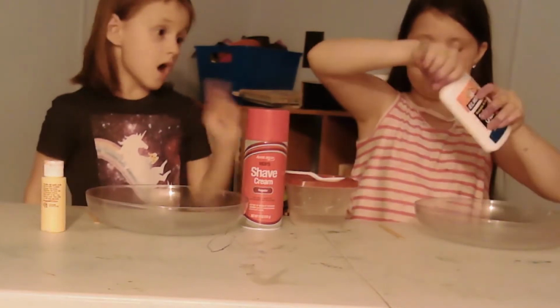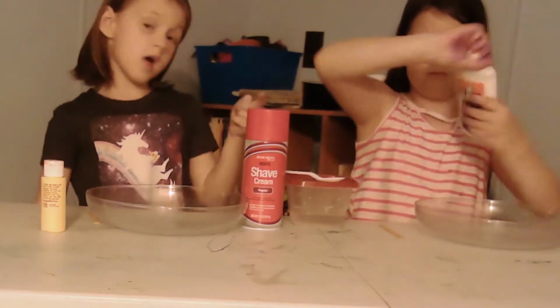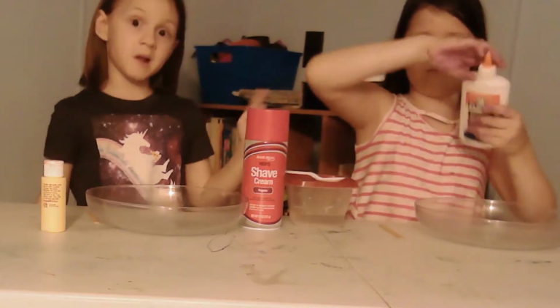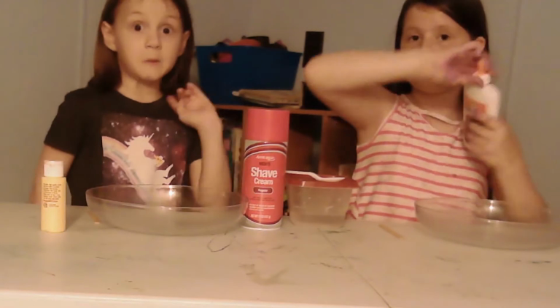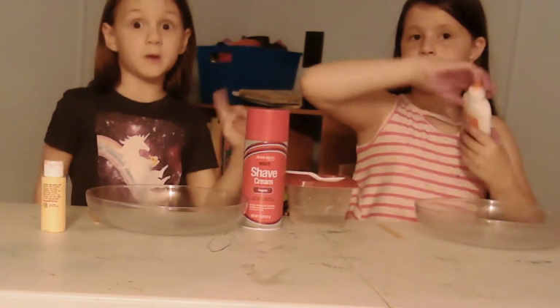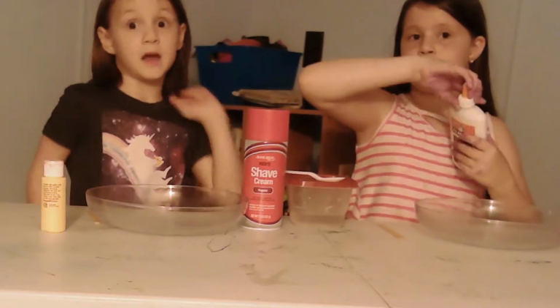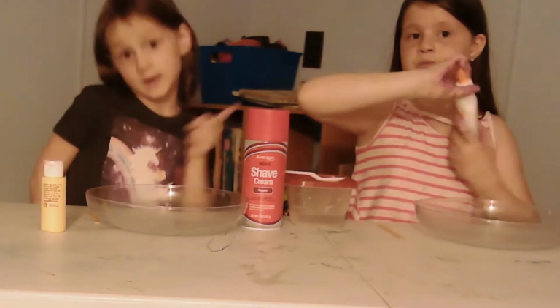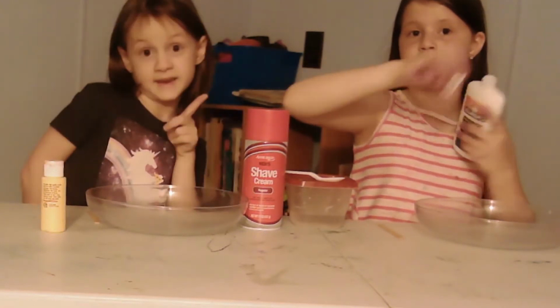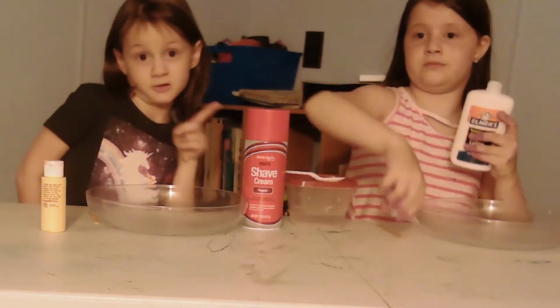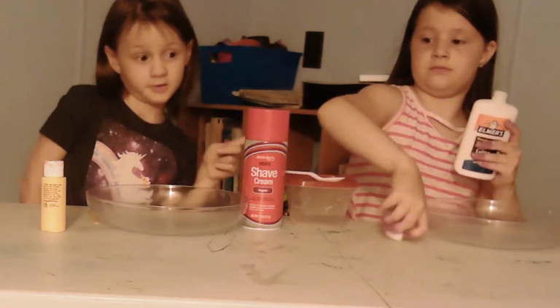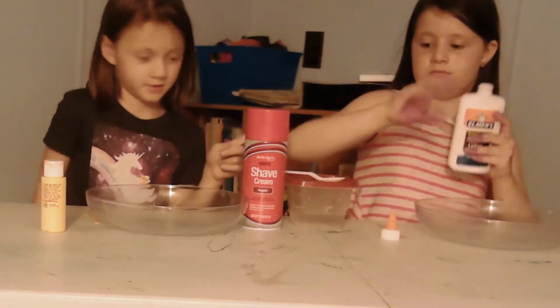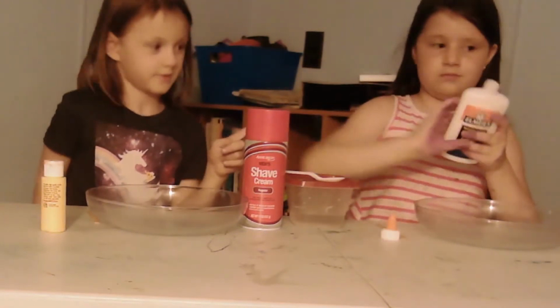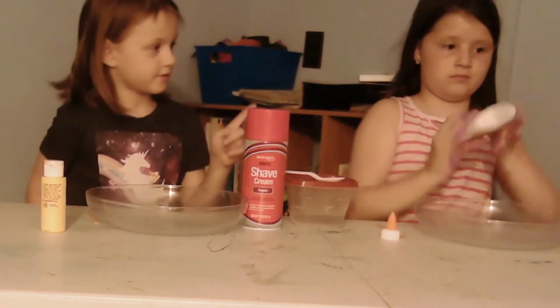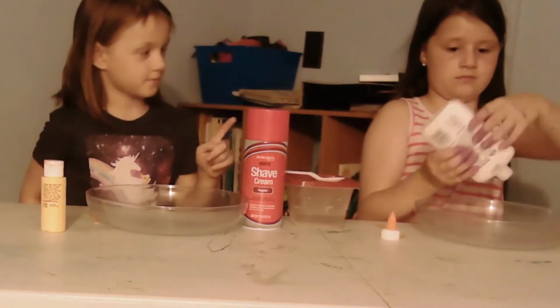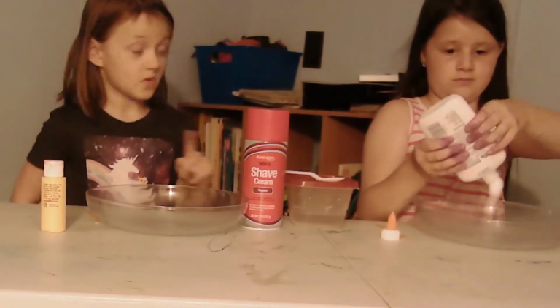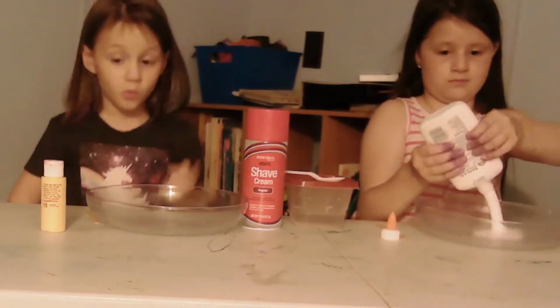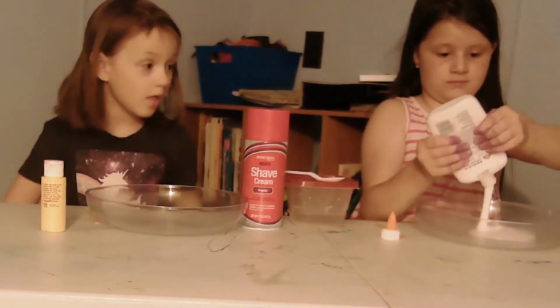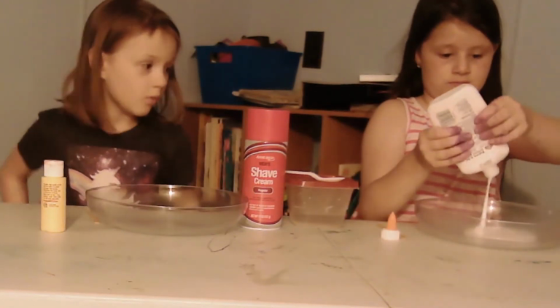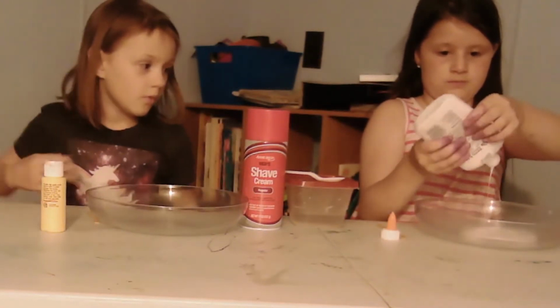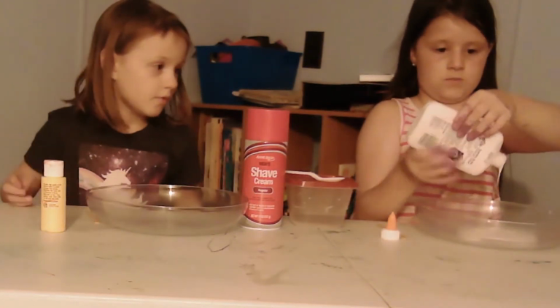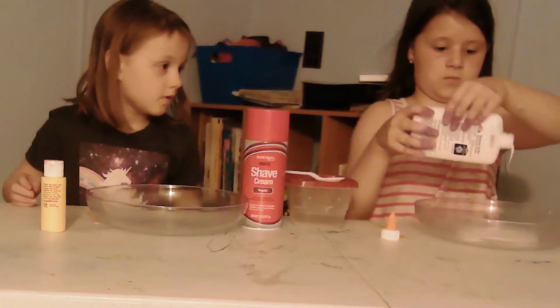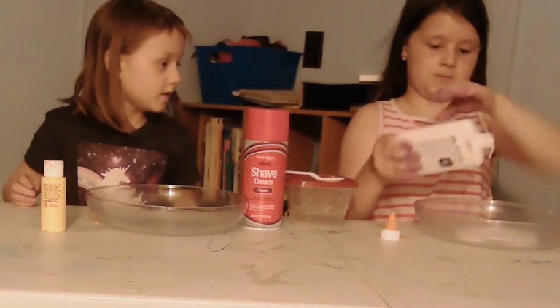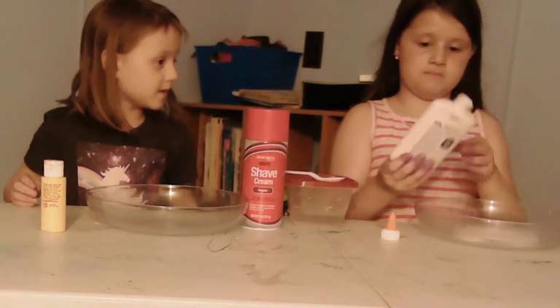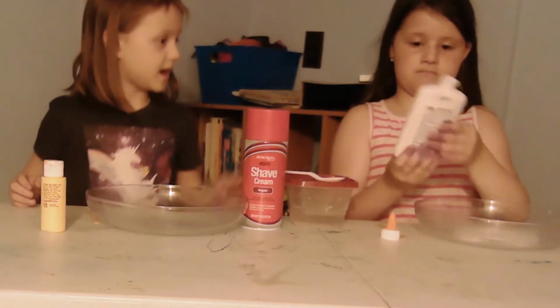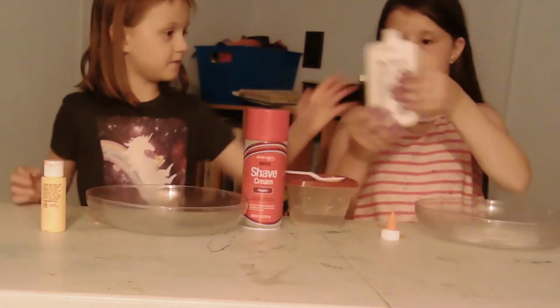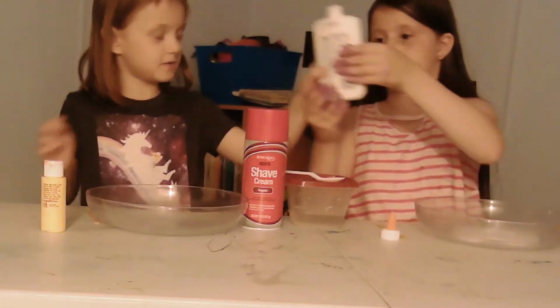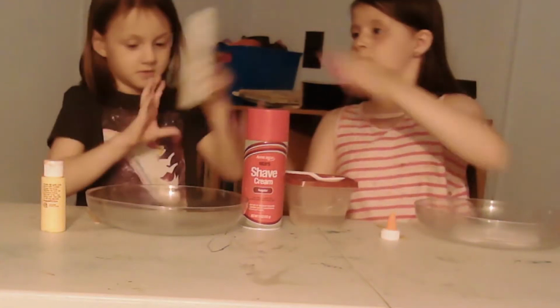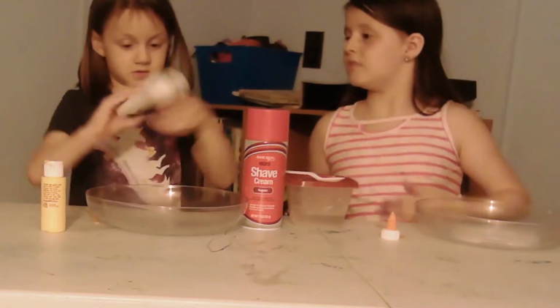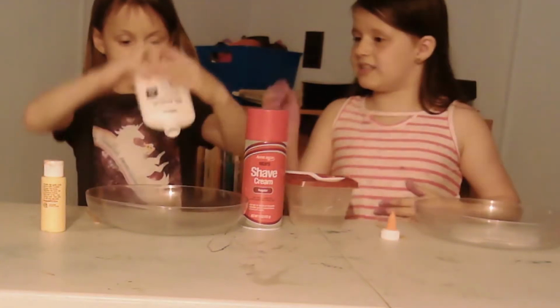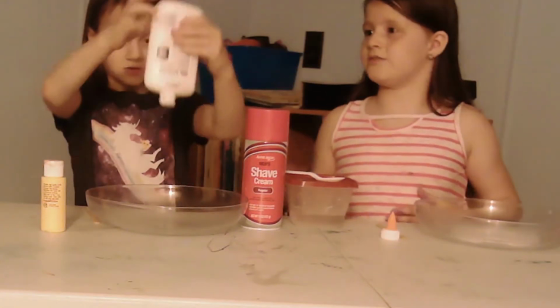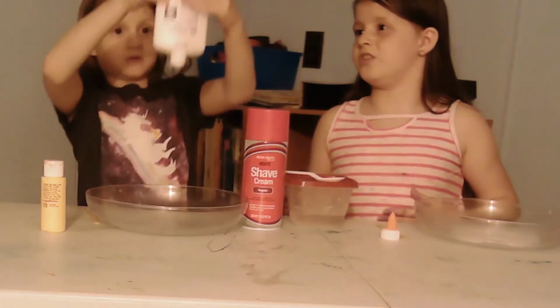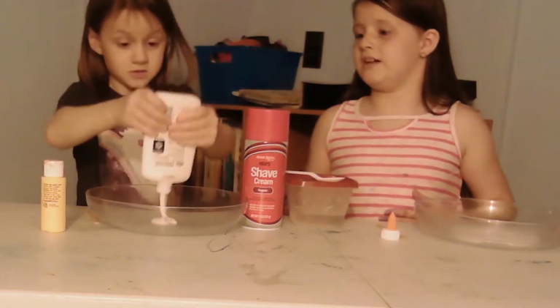Y'all are wondering why we only have one container. Well, I'm going to get half. I think that was more than half.